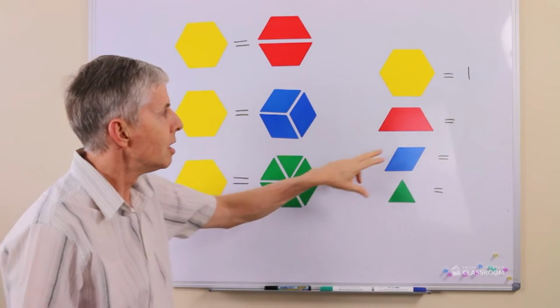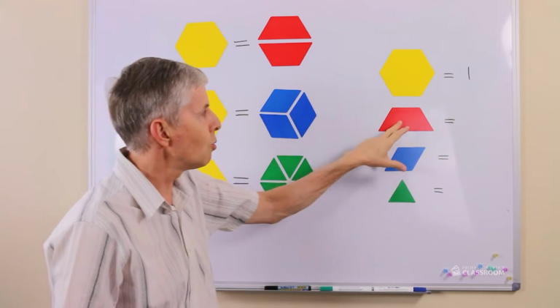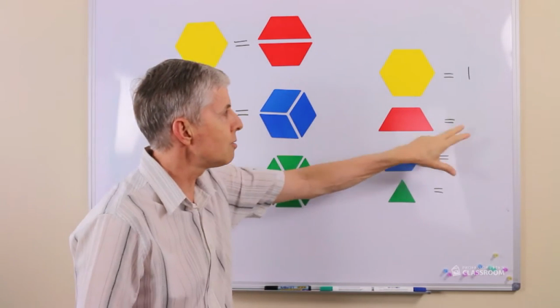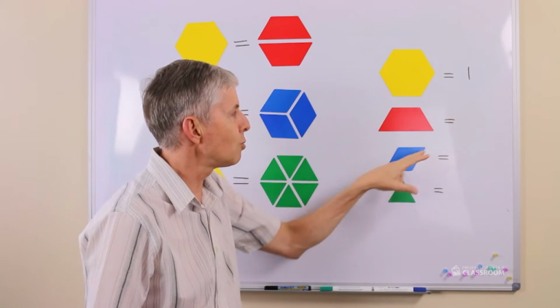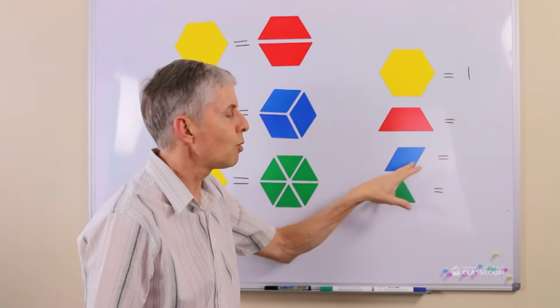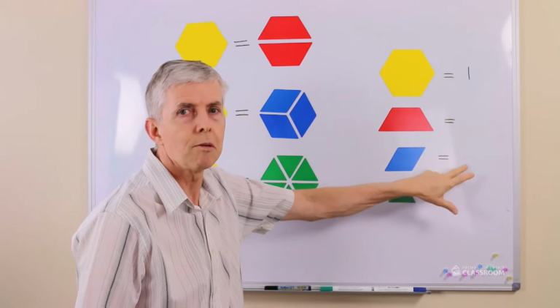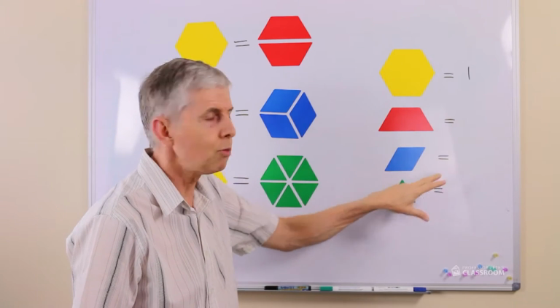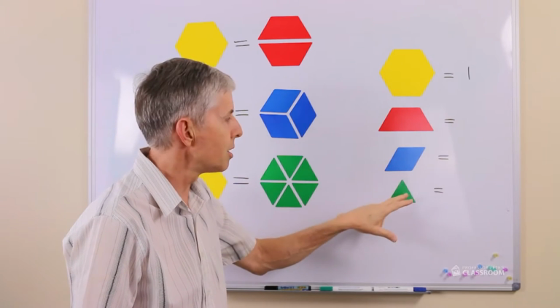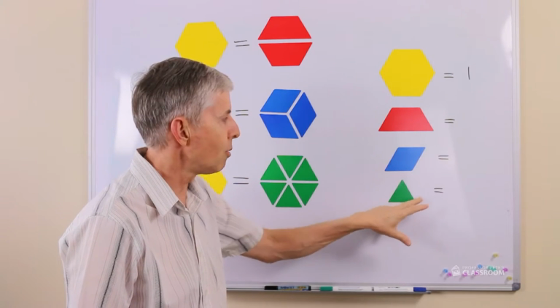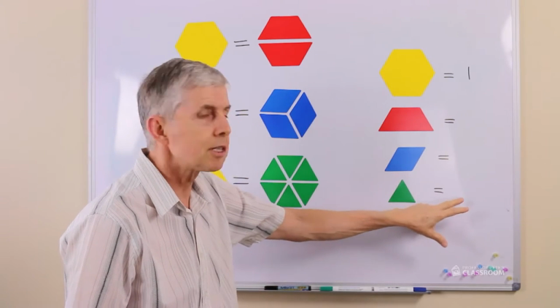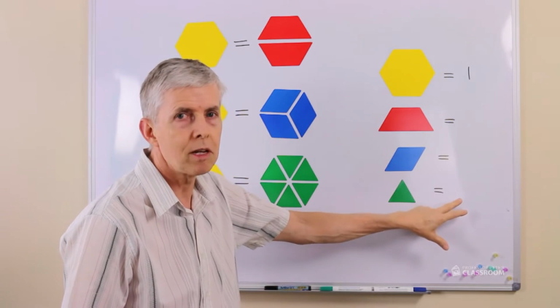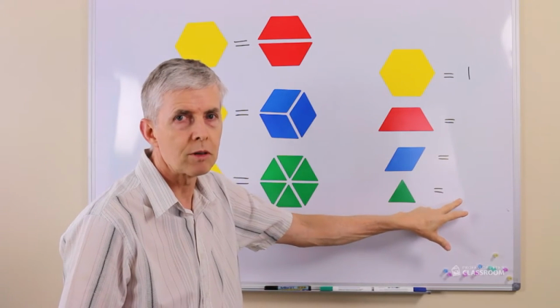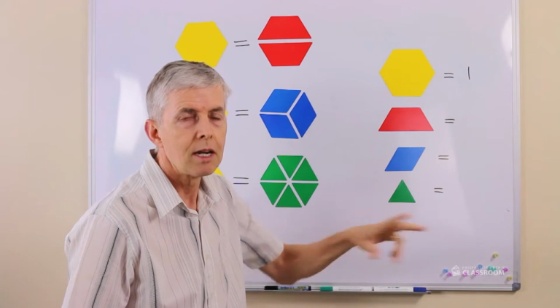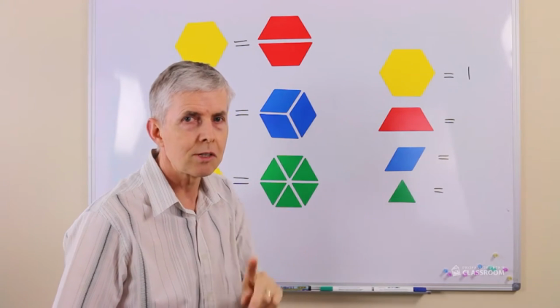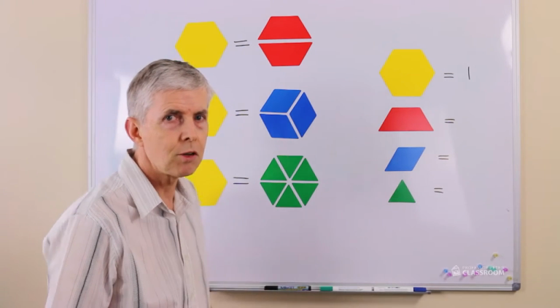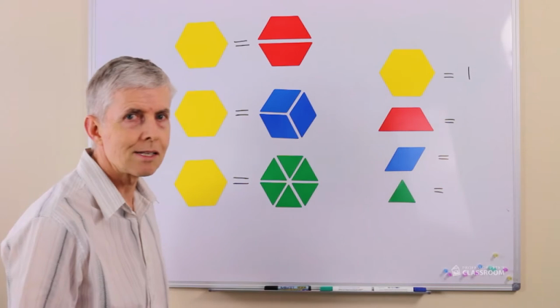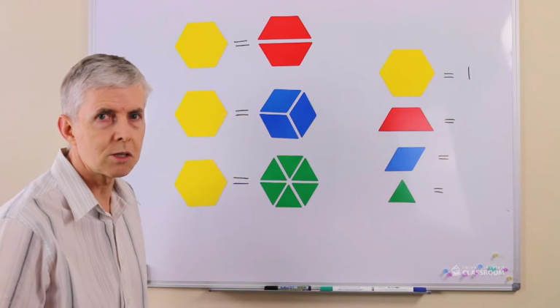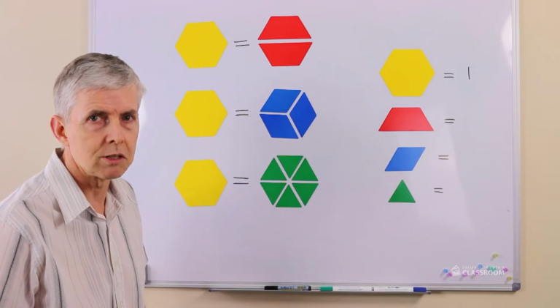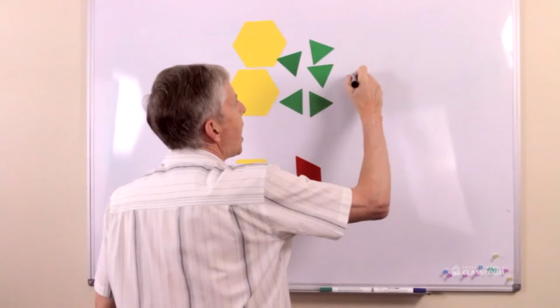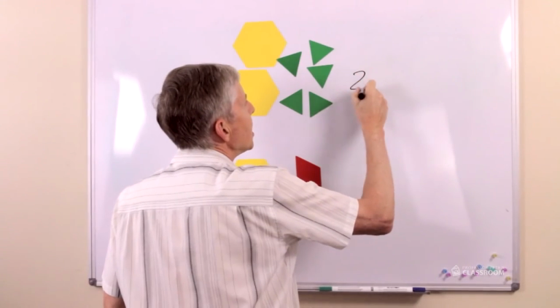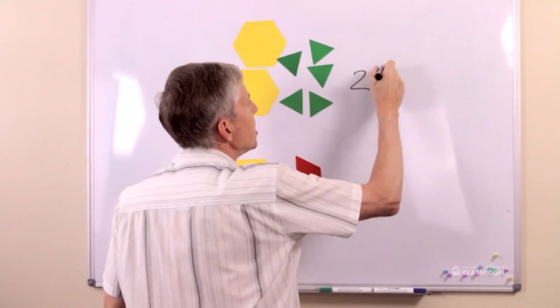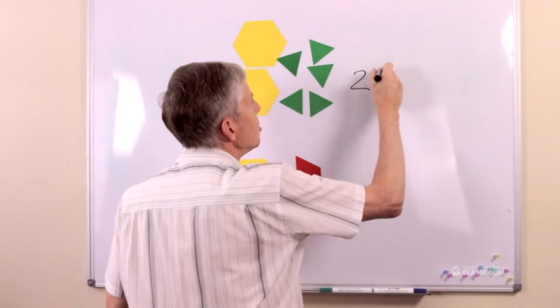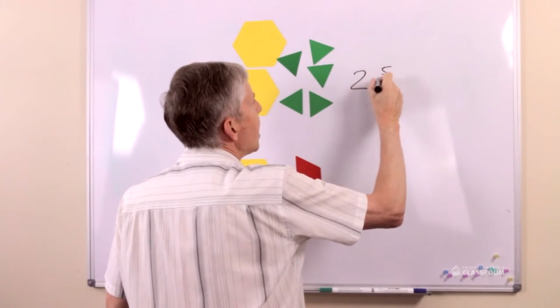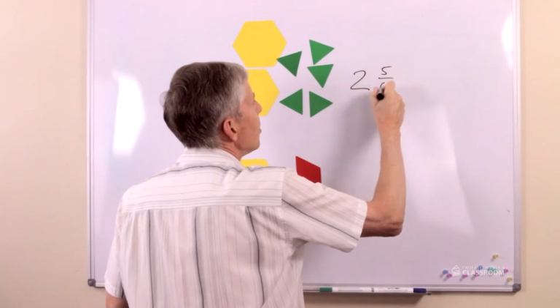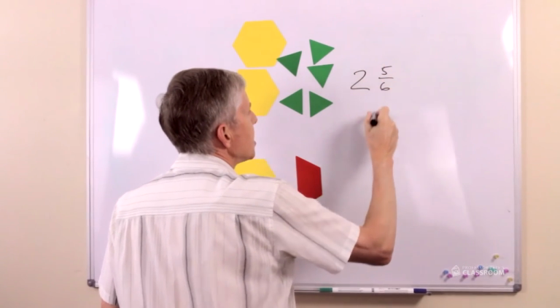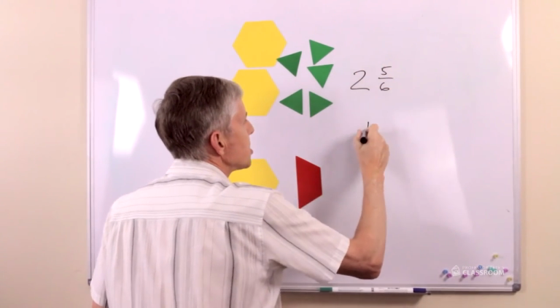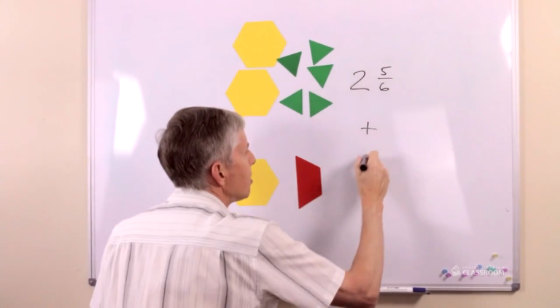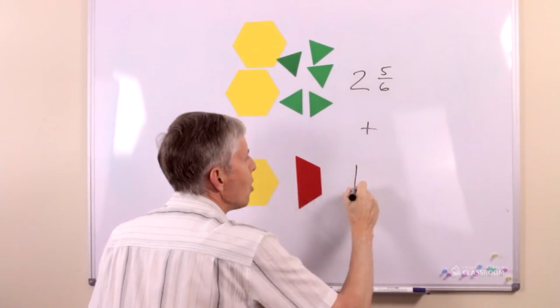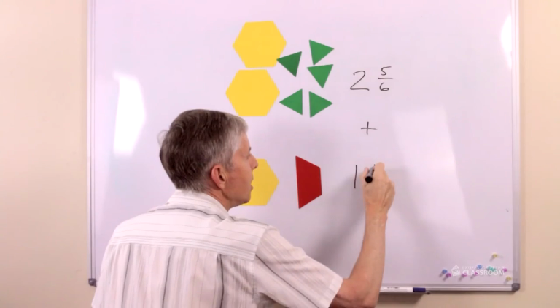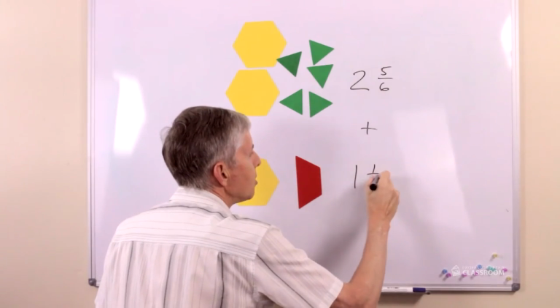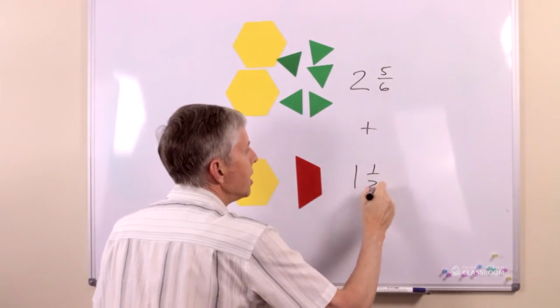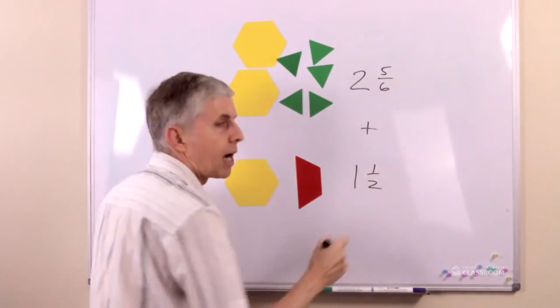So what is a red worth, what is a blue worth, and what is a green worth? Now see if you can answer this question: how much is two and five sixths plus one and one half?